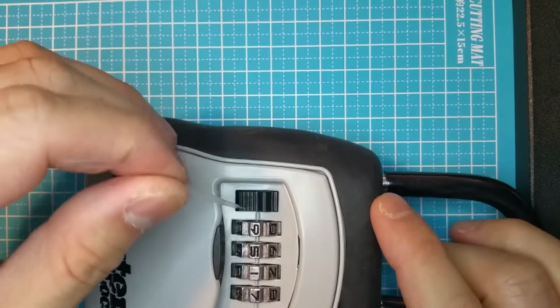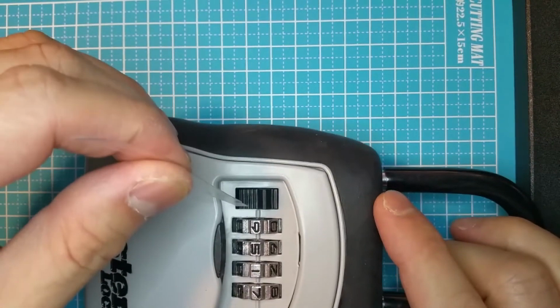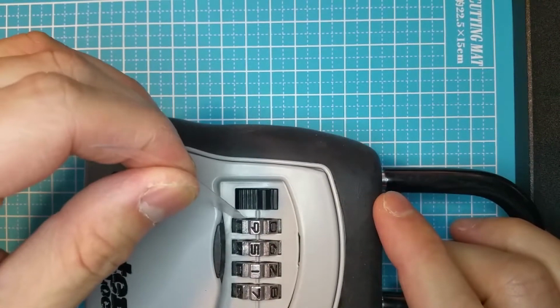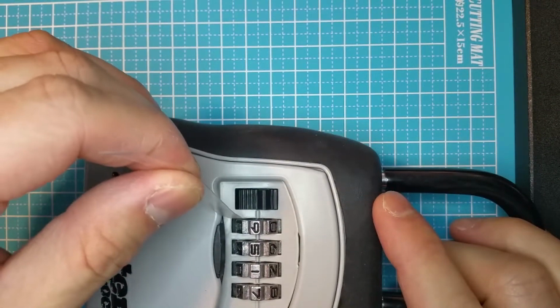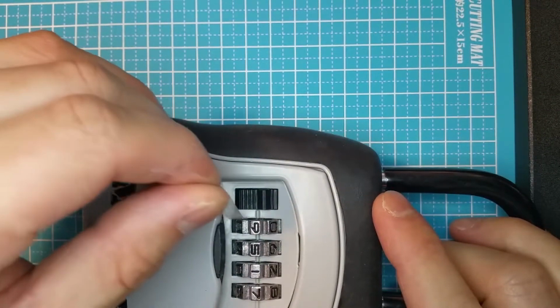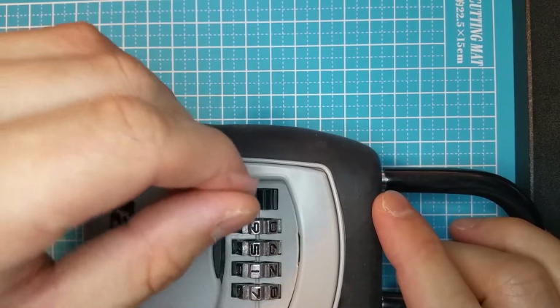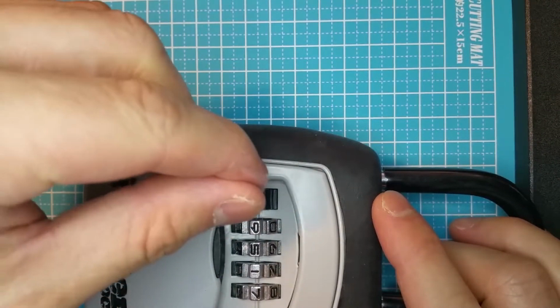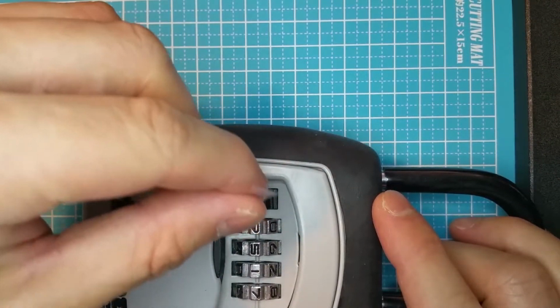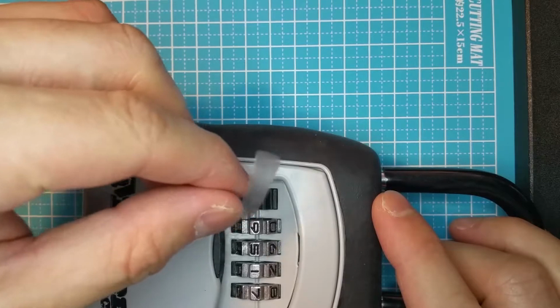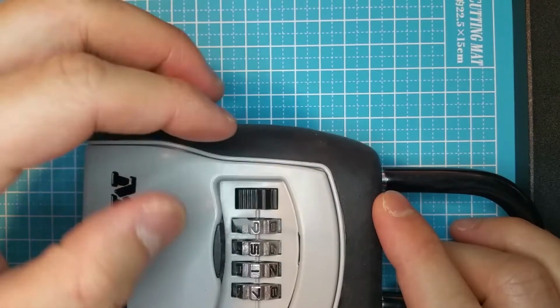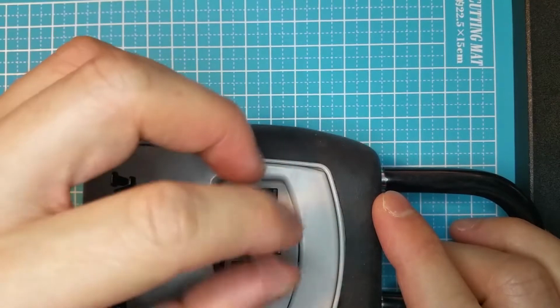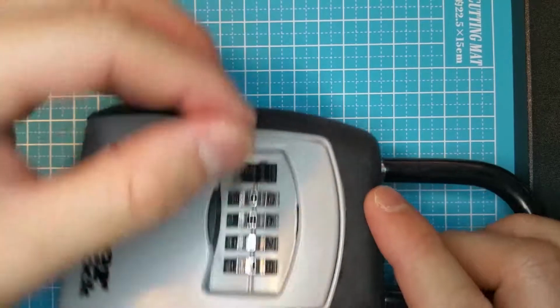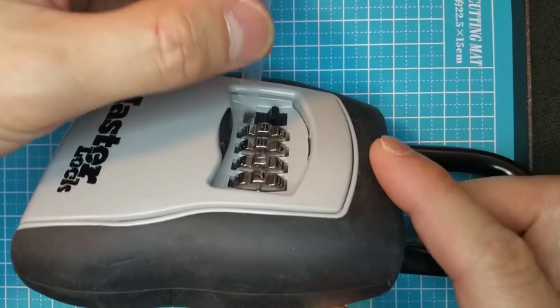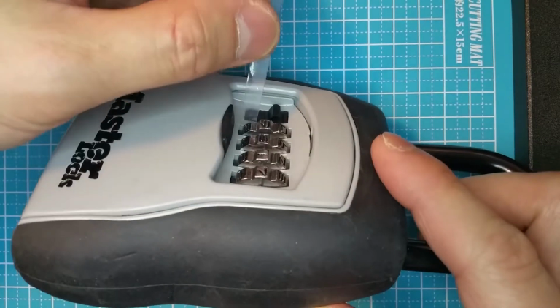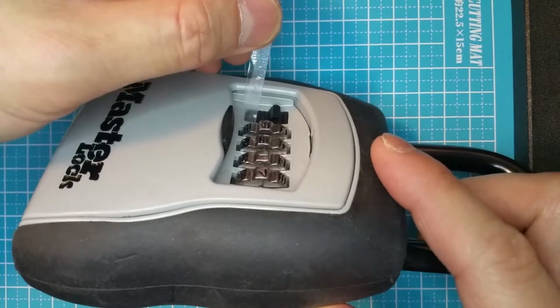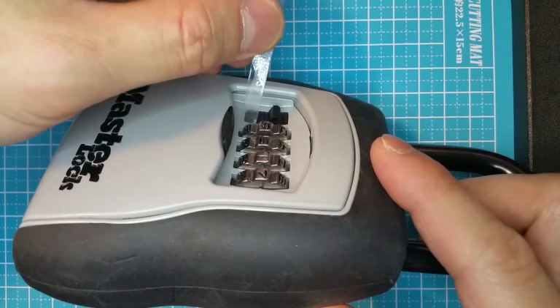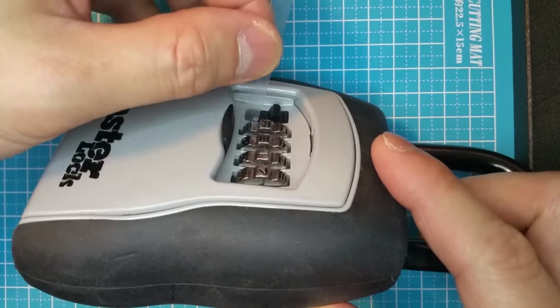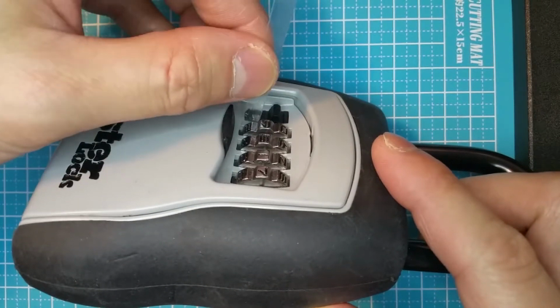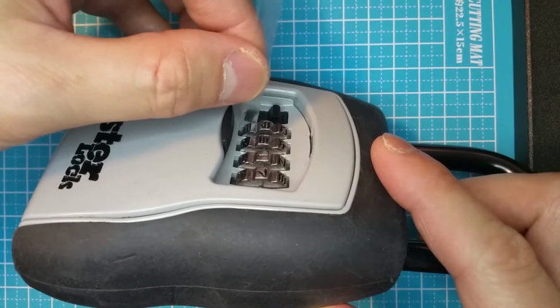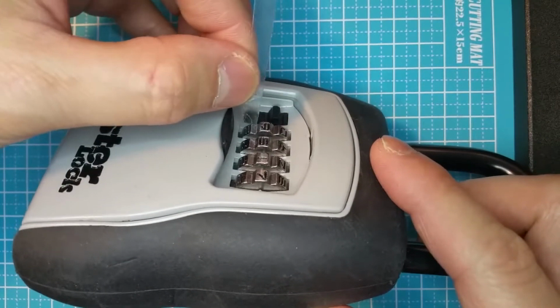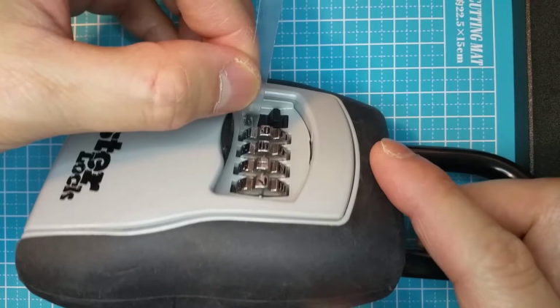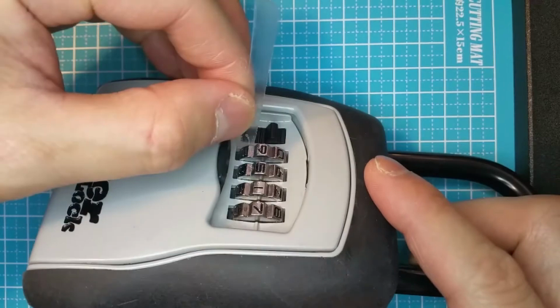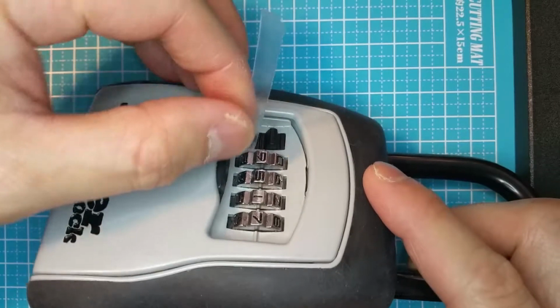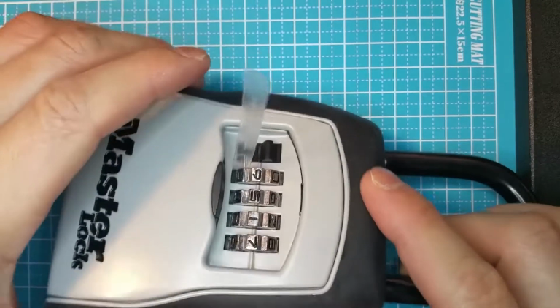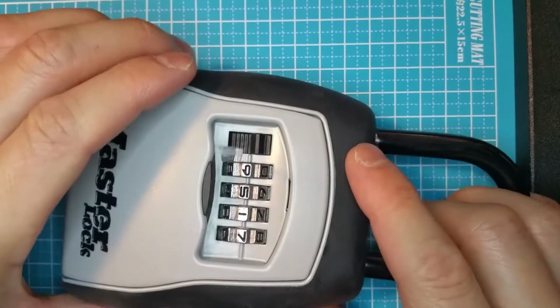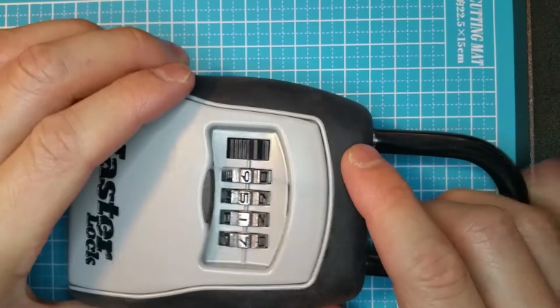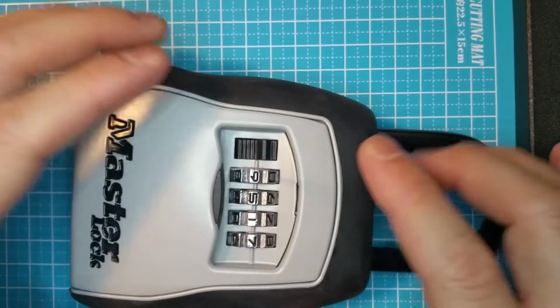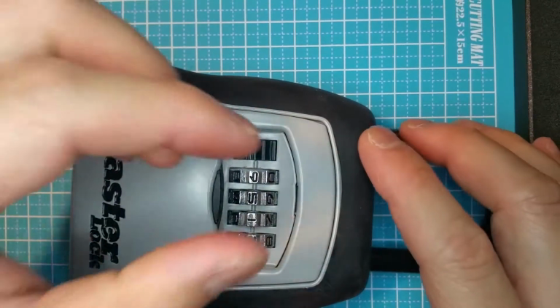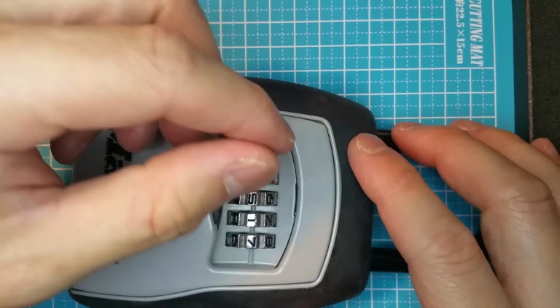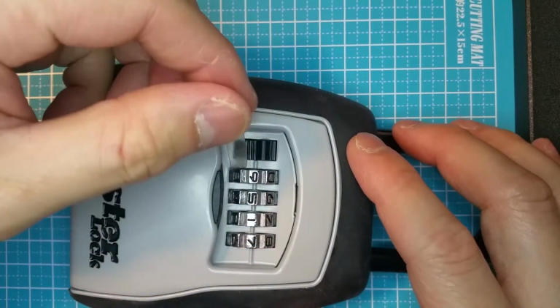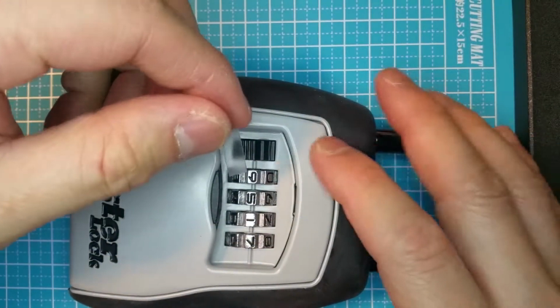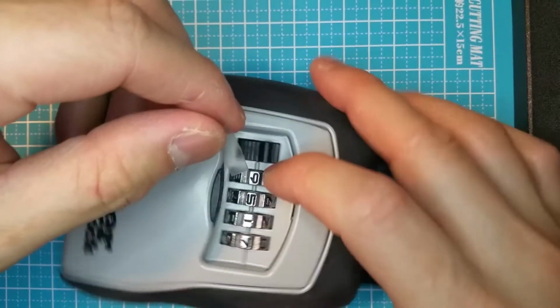What you want to do is to insert the plastic into the bottom of the dial like this. Push it all the way in.